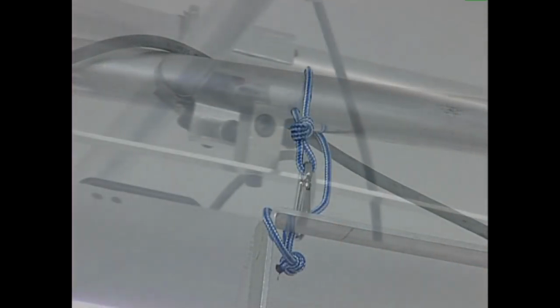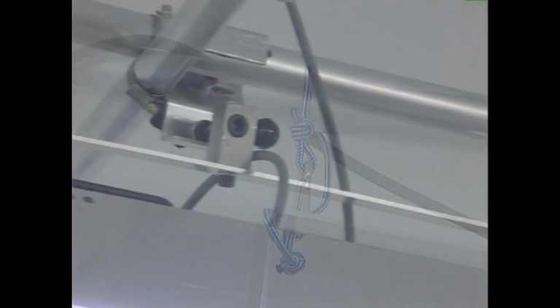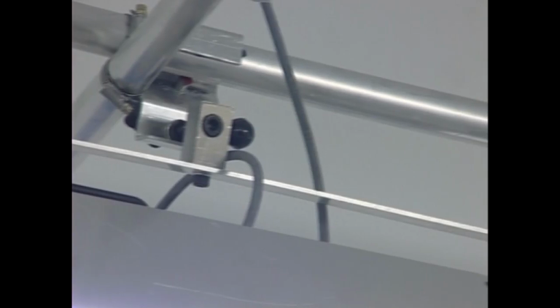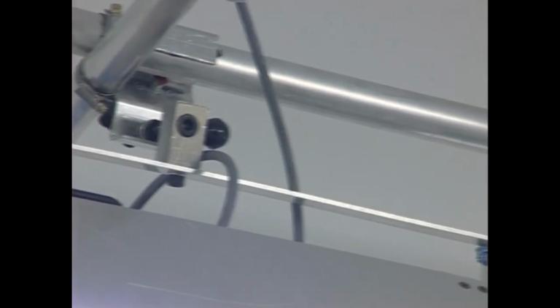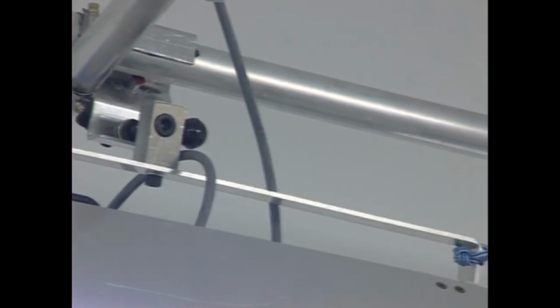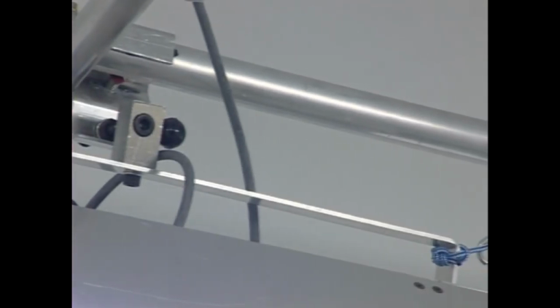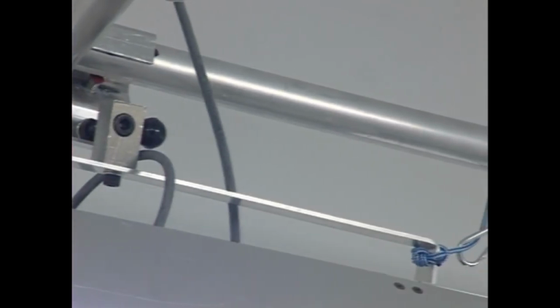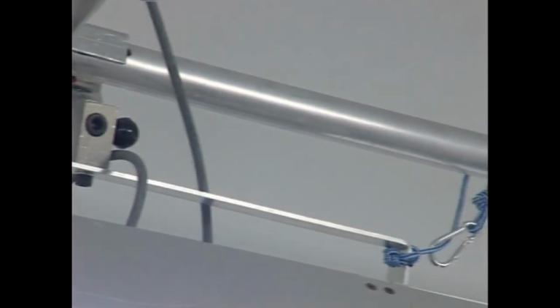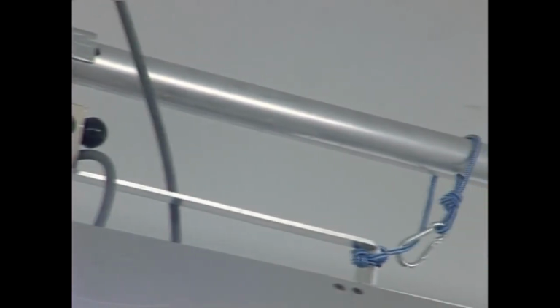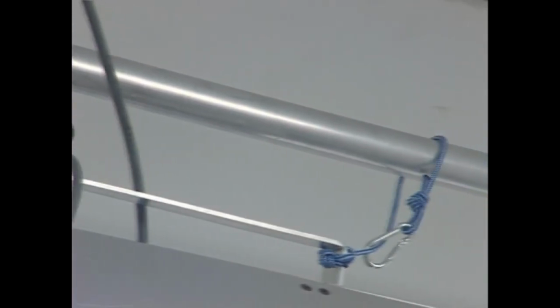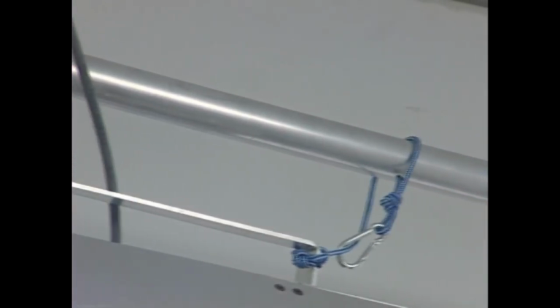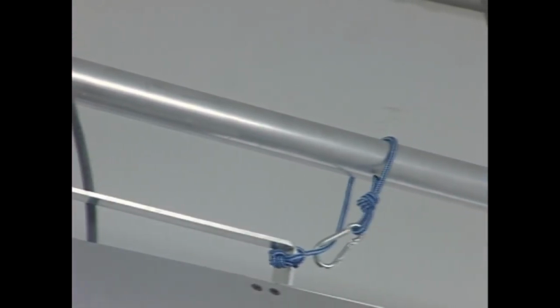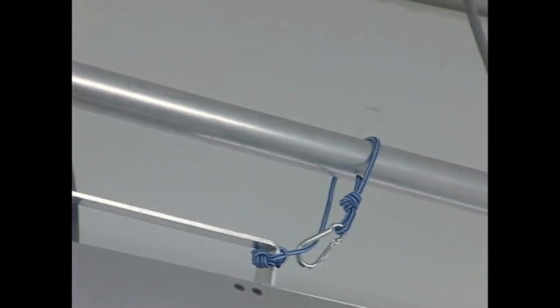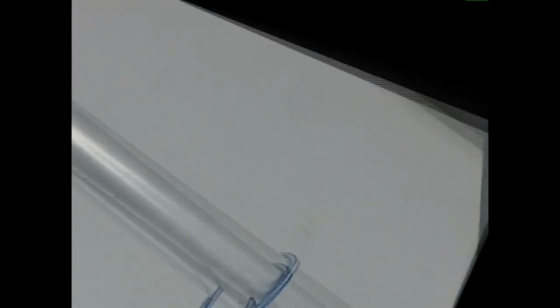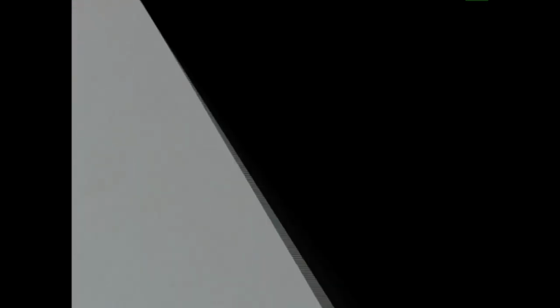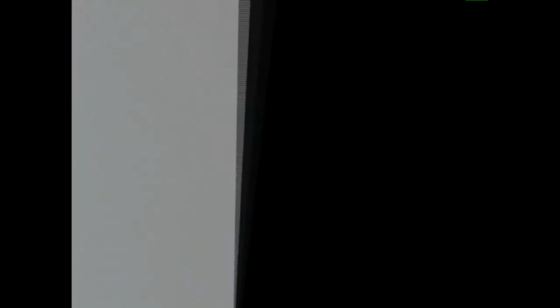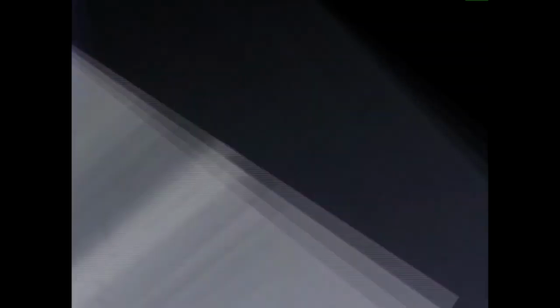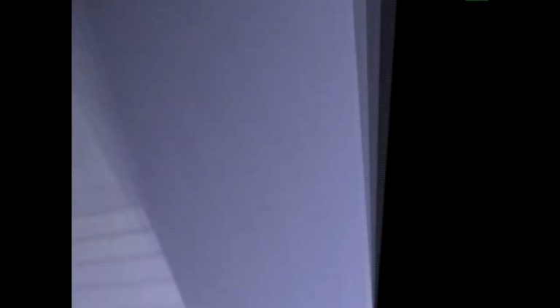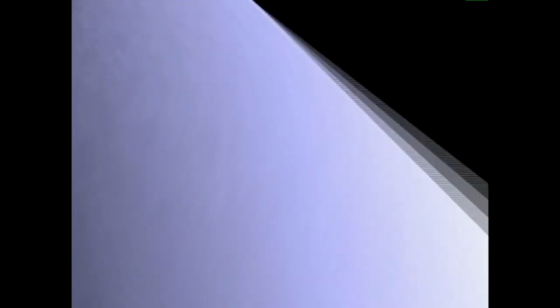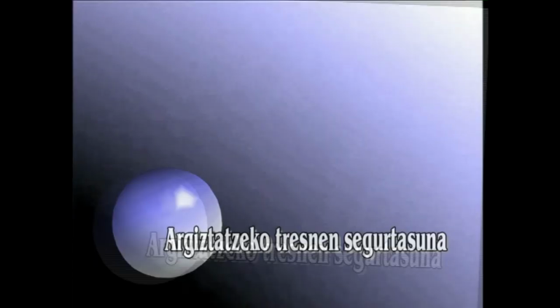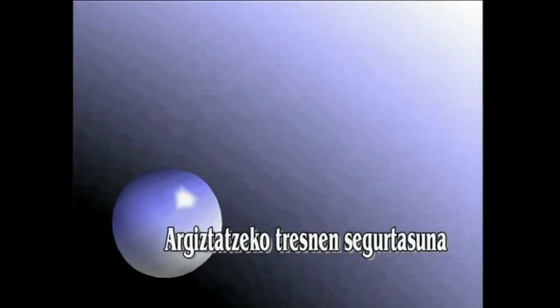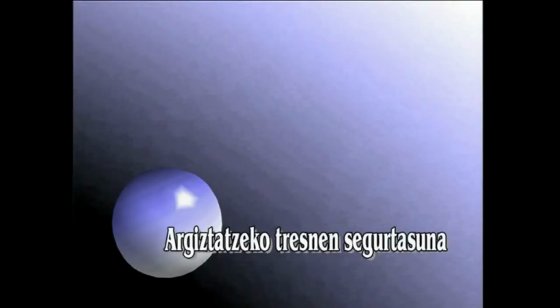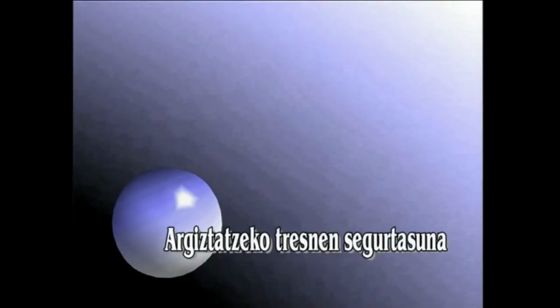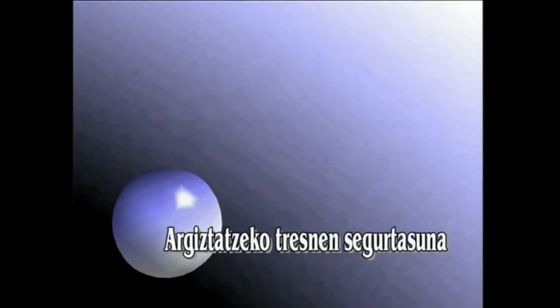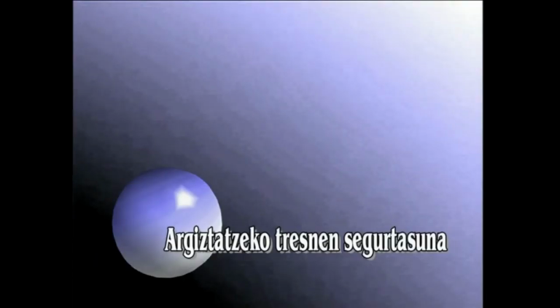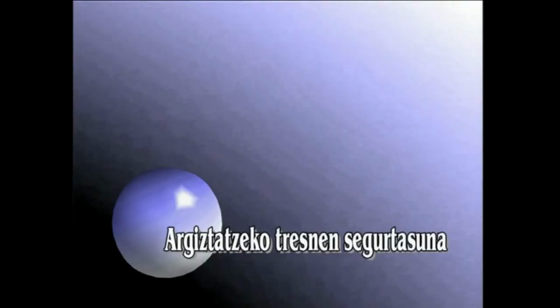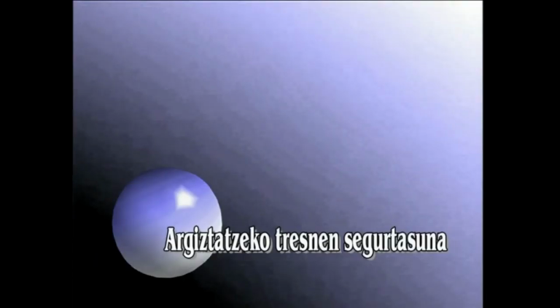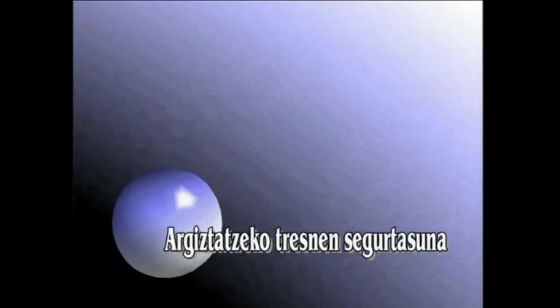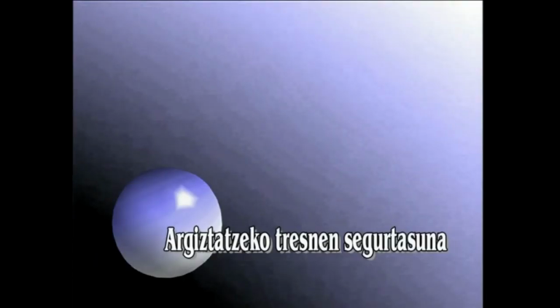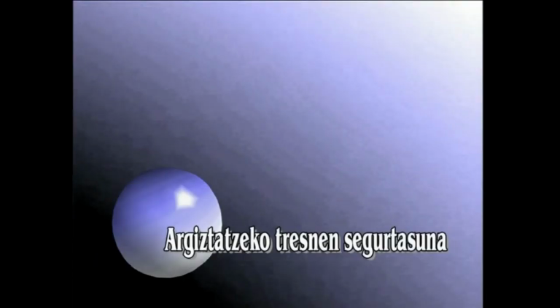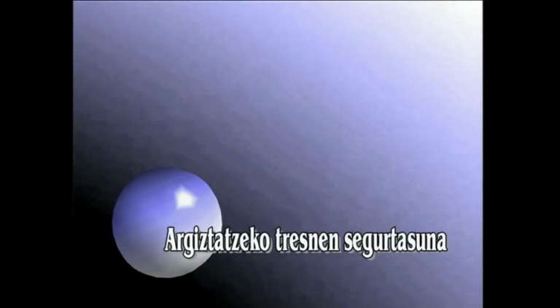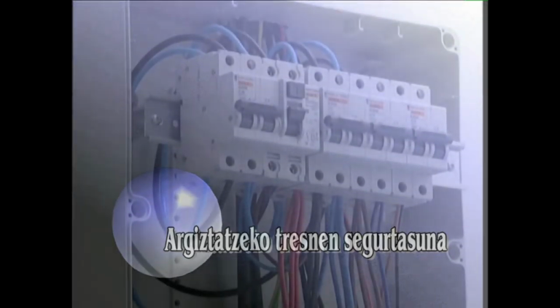Fokuak aktoreek eta teknikariek erabiliko duten eremuaren gainean kokatu behar baditugu, segurtasuna areagotu egin behar da, eta dena ongi lotu erori ez daitezen.